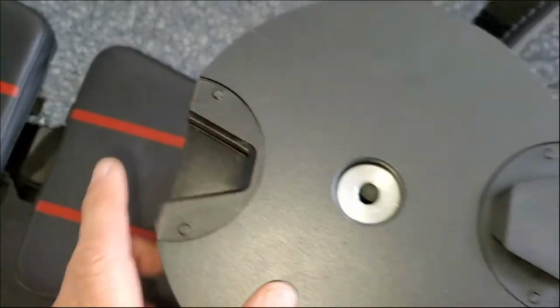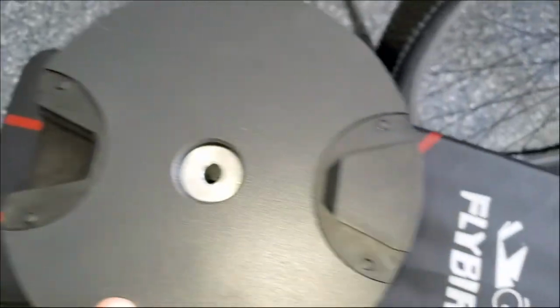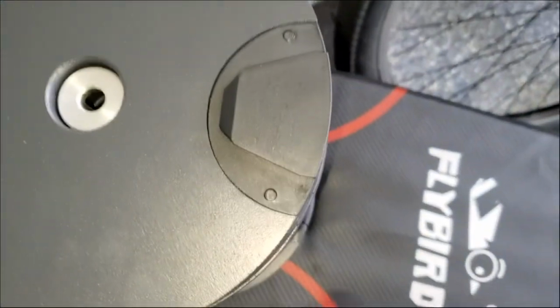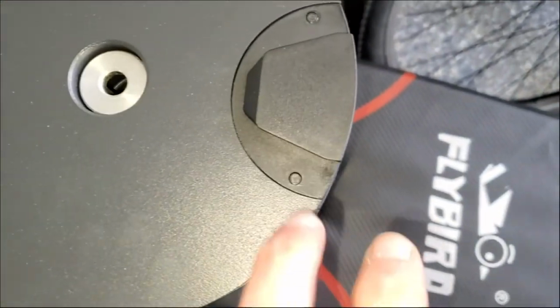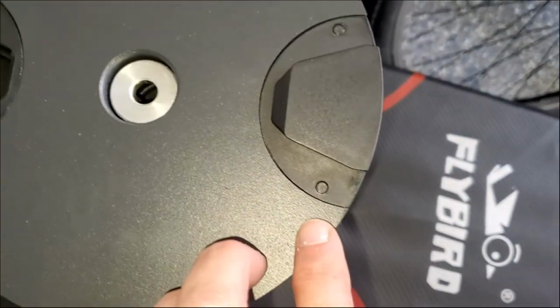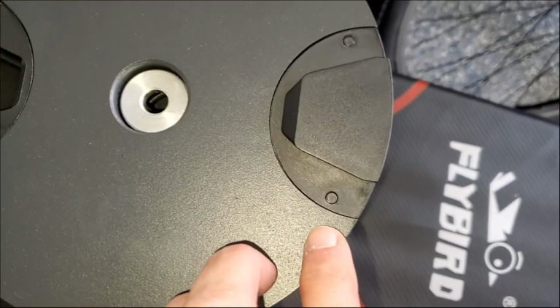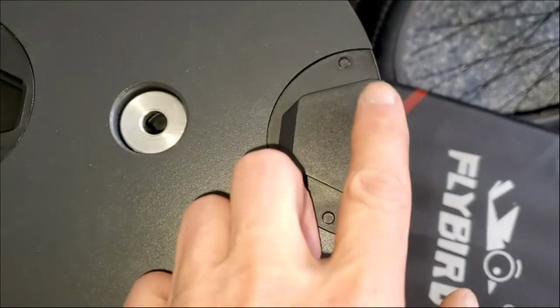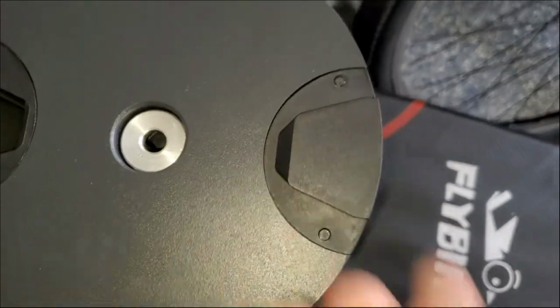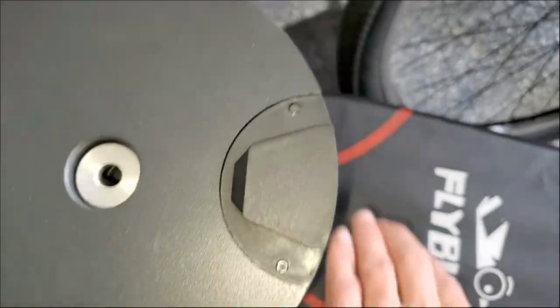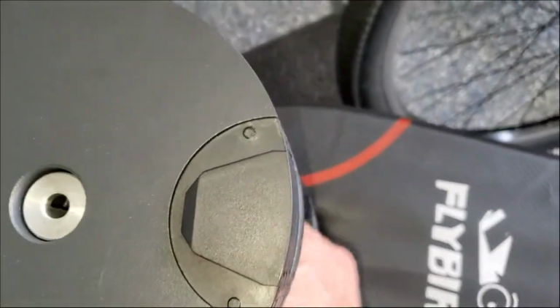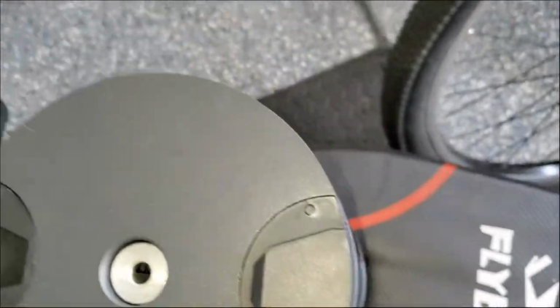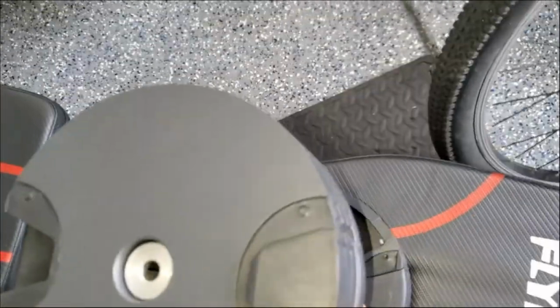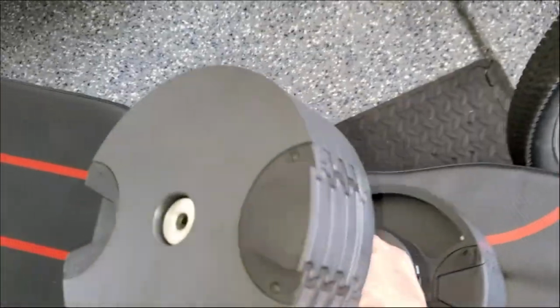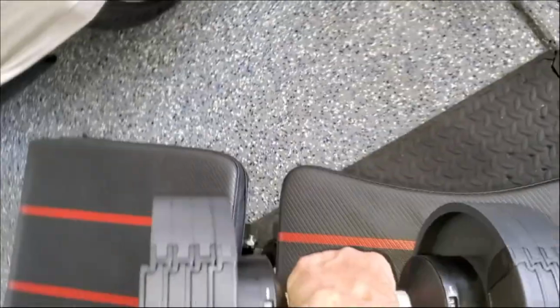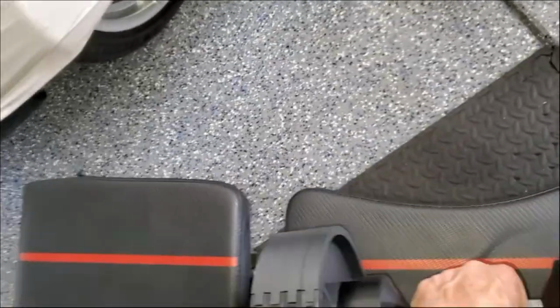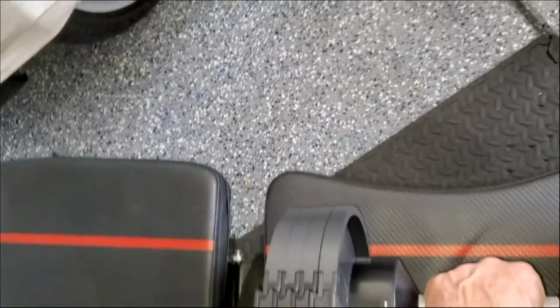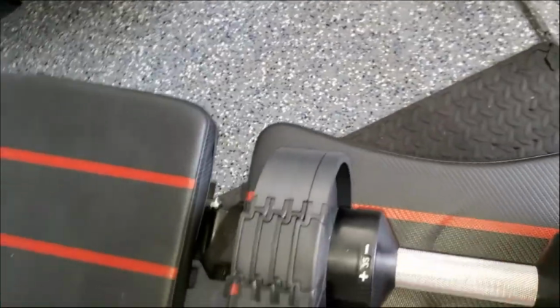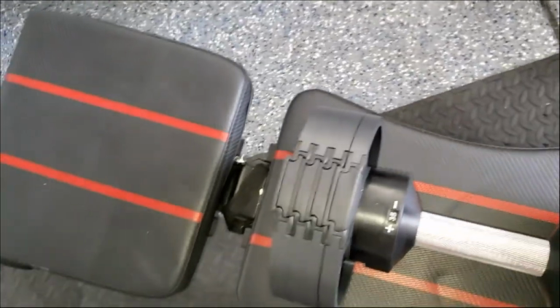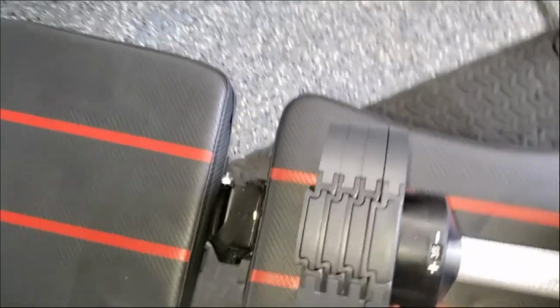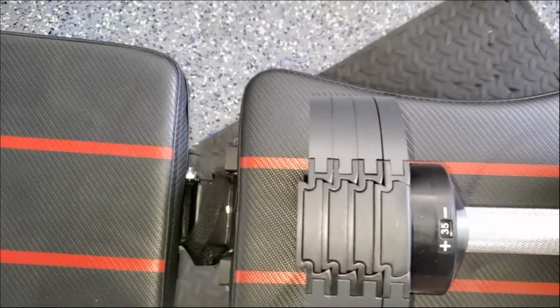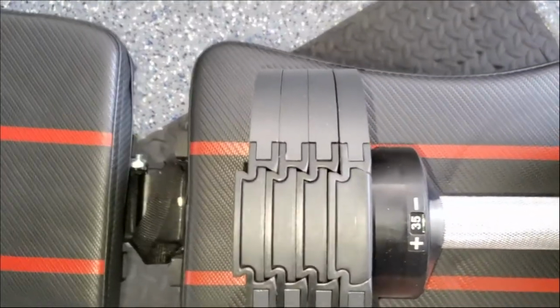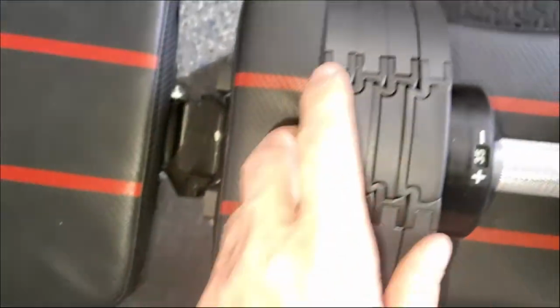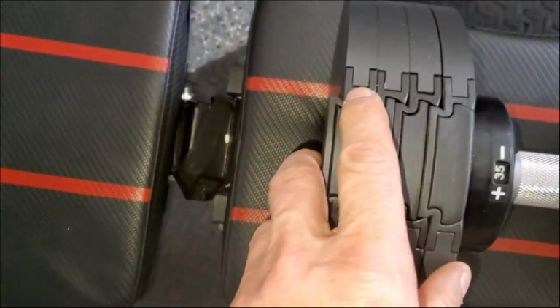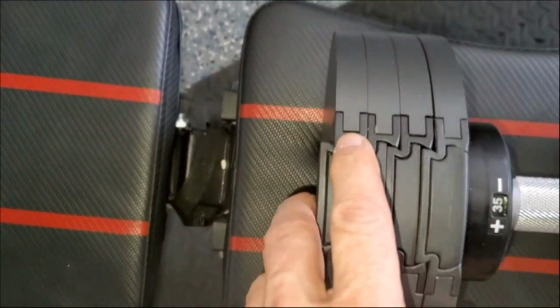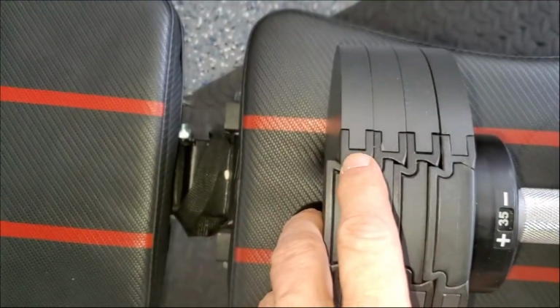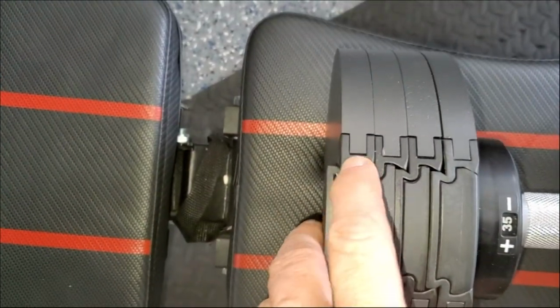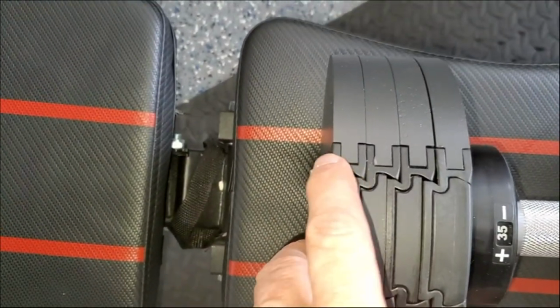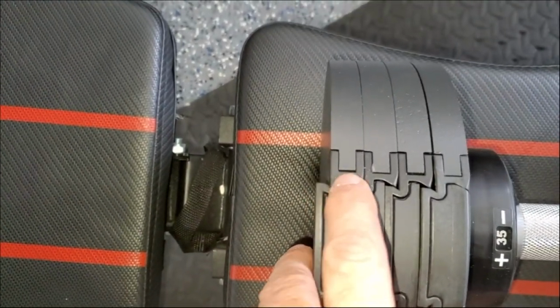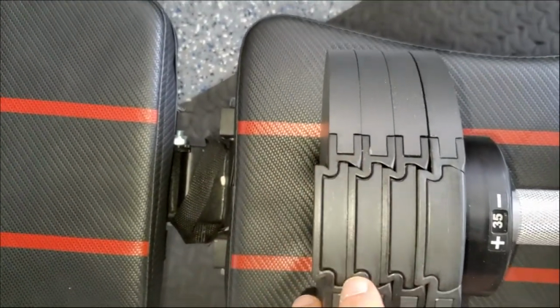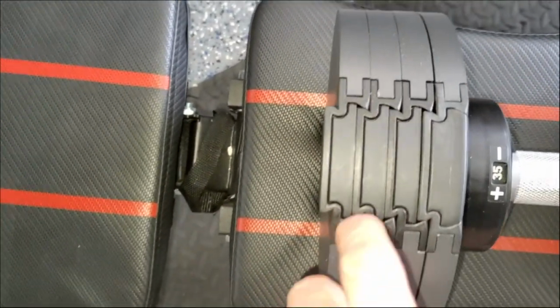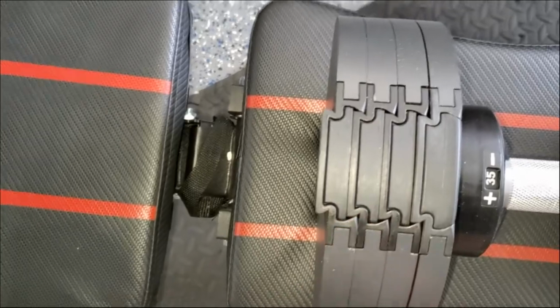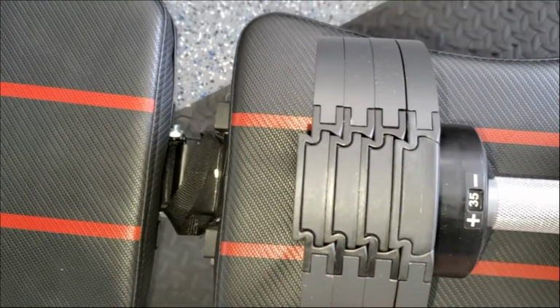They have these pins to keep the plastic on. It would be nice if these were threaded so it would be easier to replace the plastic piece if they wear out. Also, there's this thin piece right here — I would be concerned that if I drop the weights, it would crack.